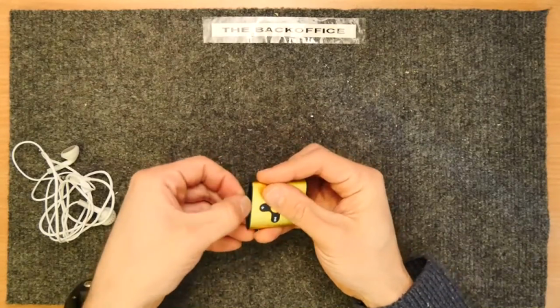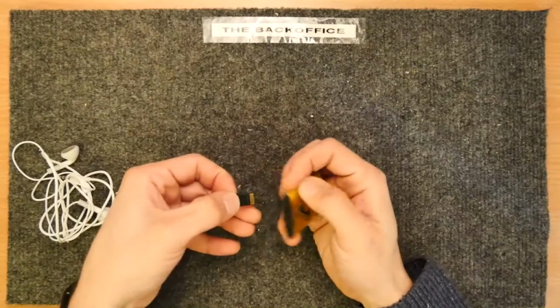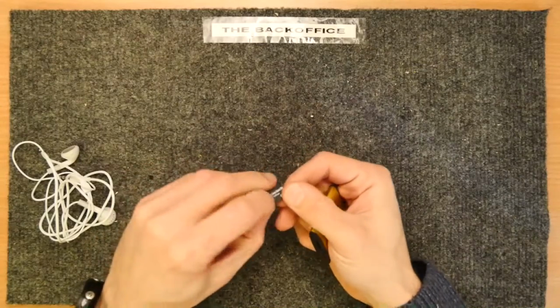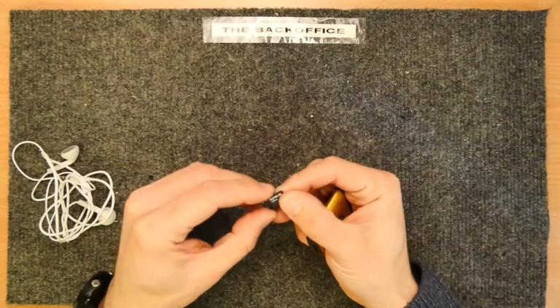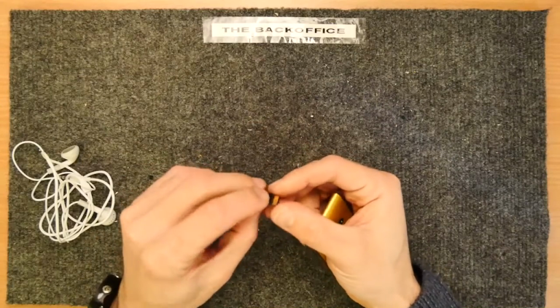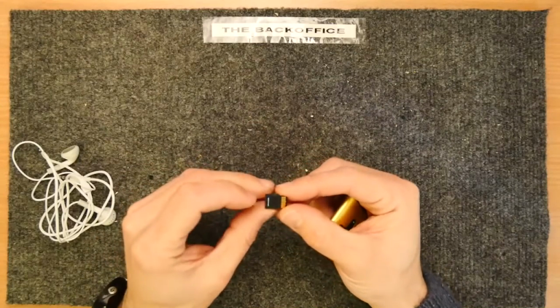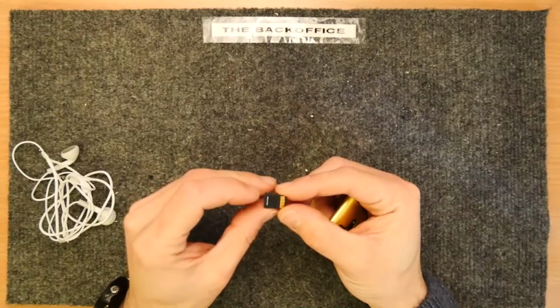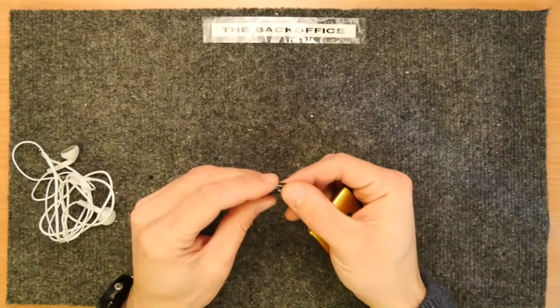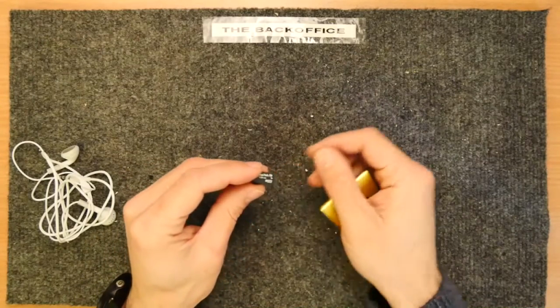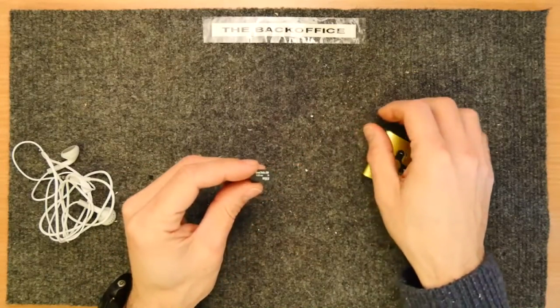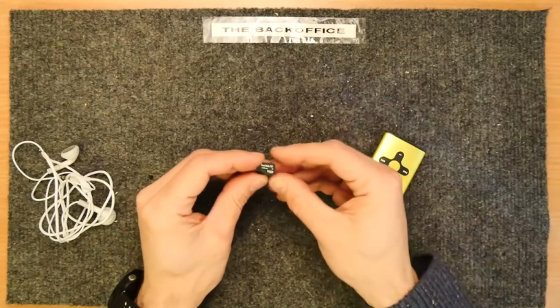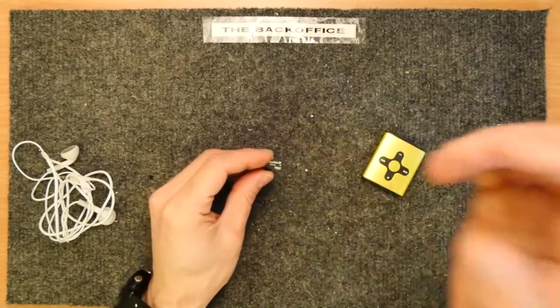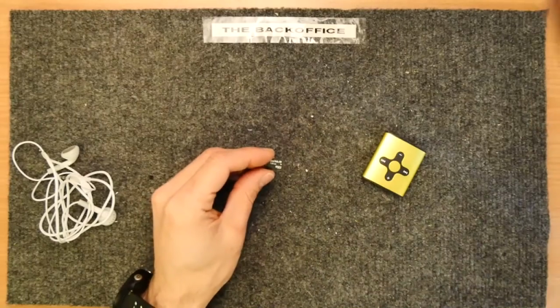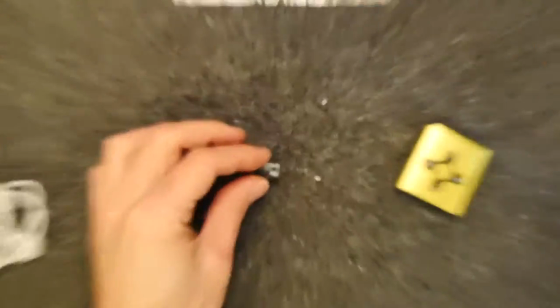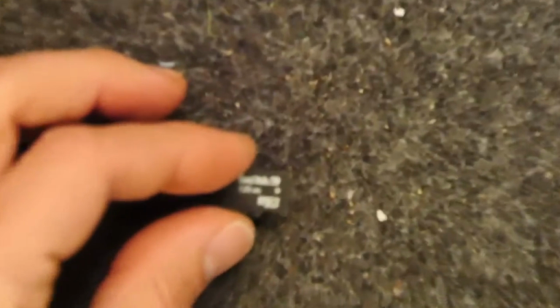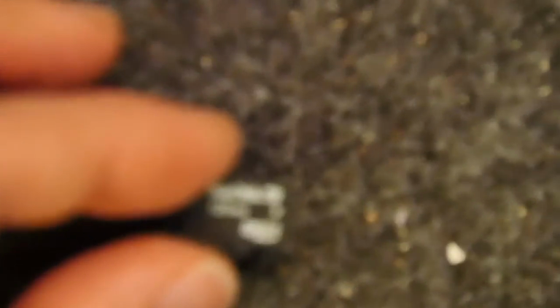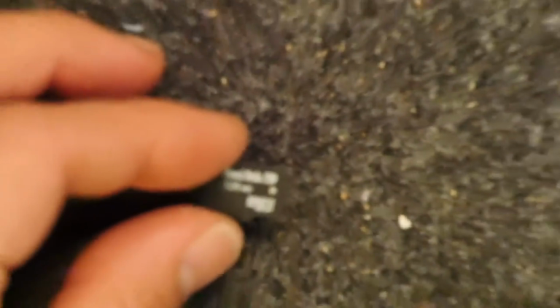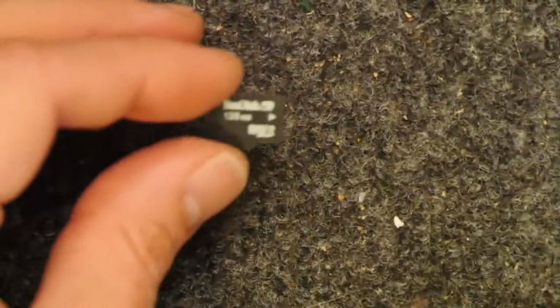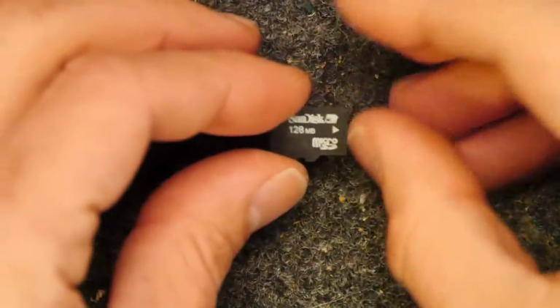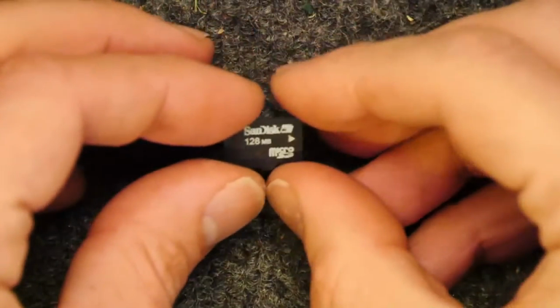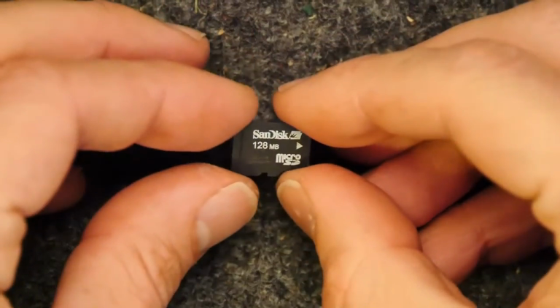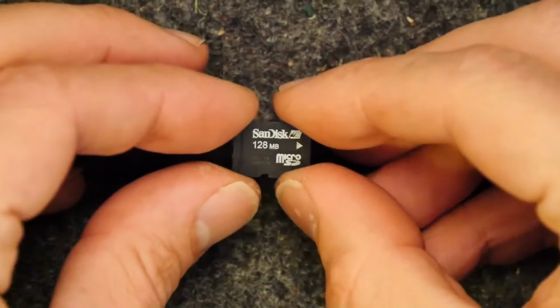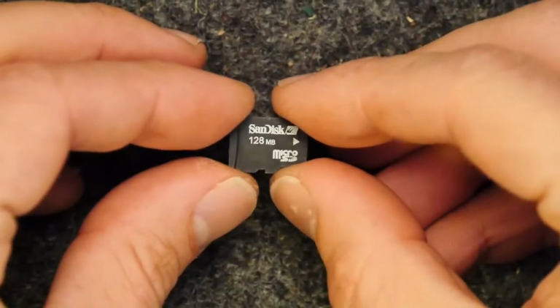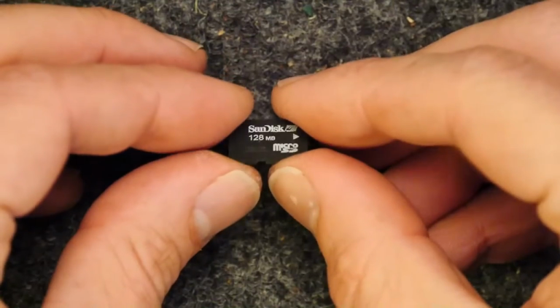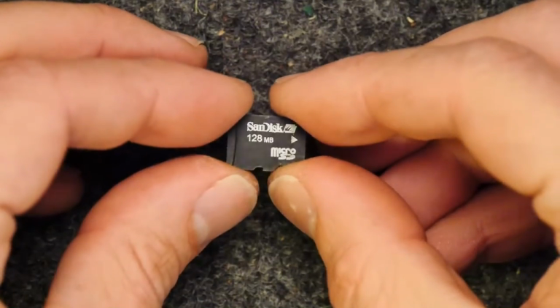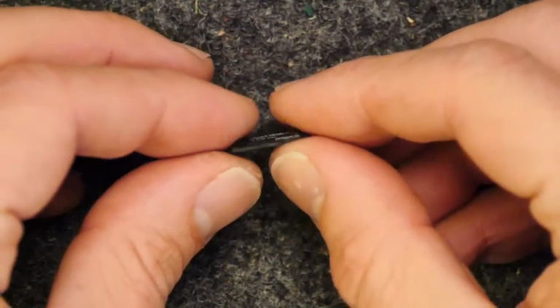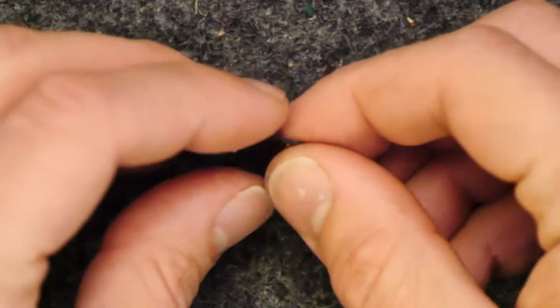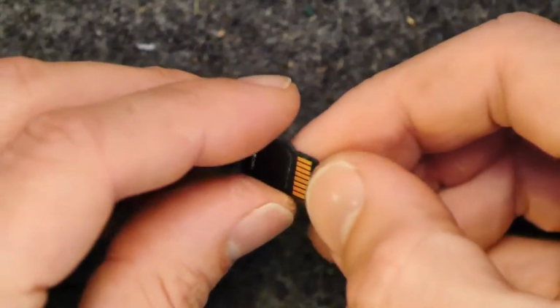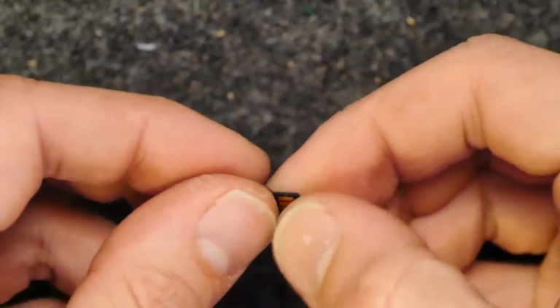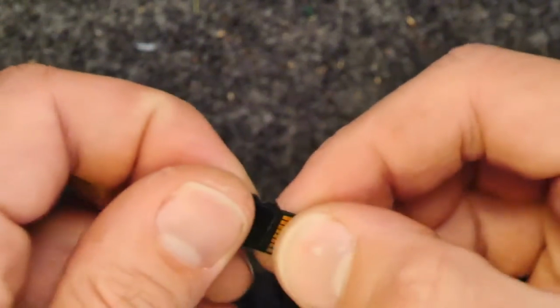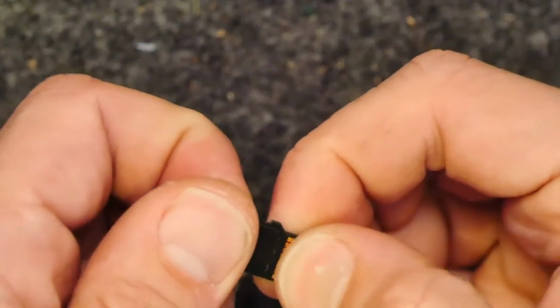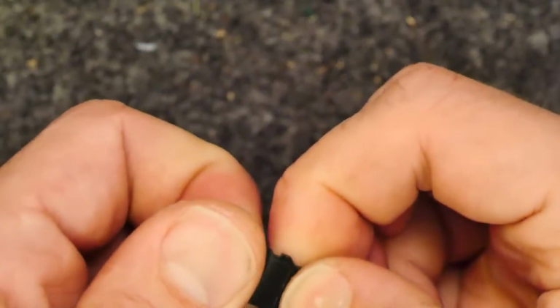There's an SD card in there — 128 megabytes. 128 megabytes. It's almost useless now.